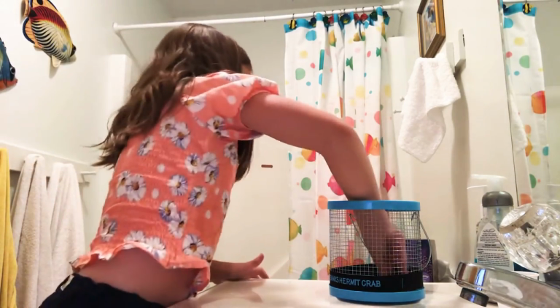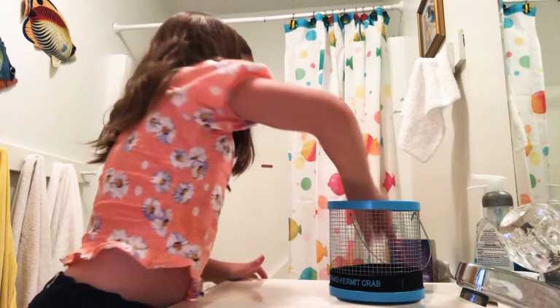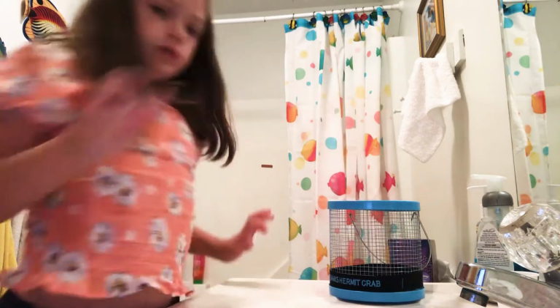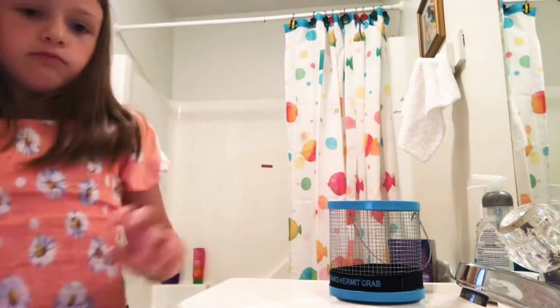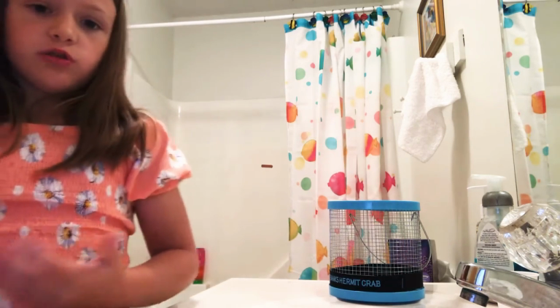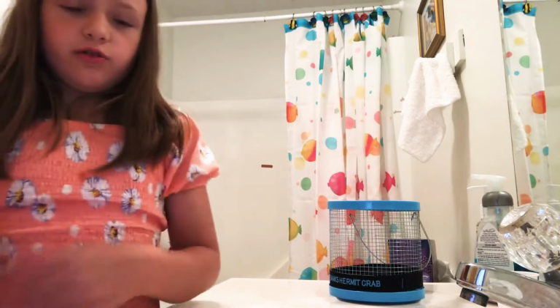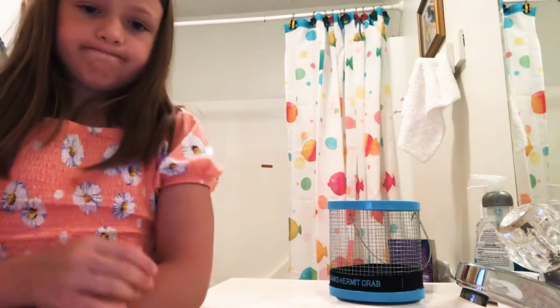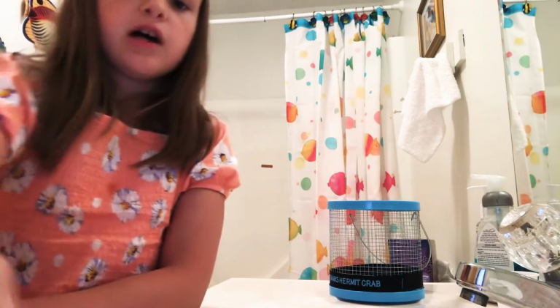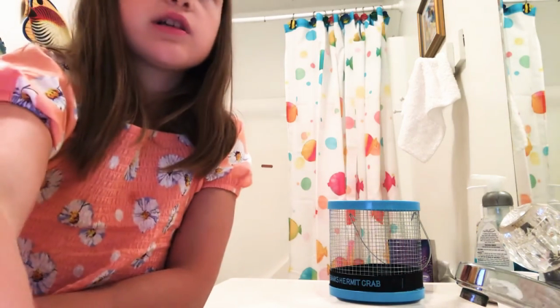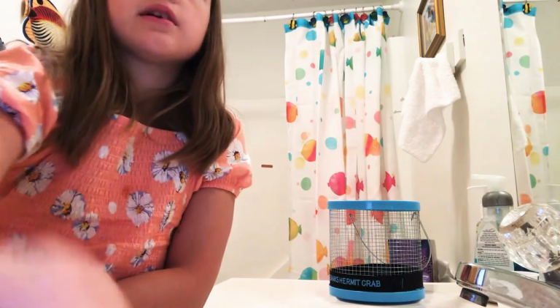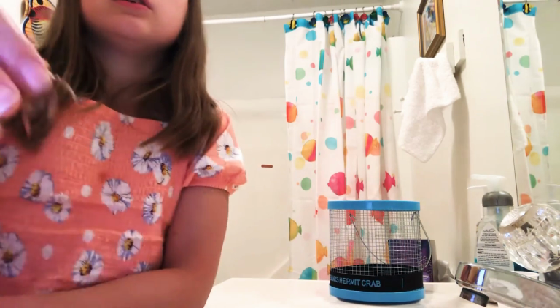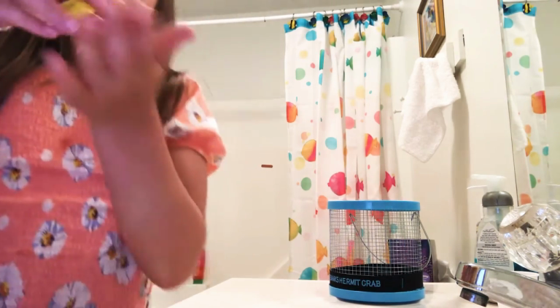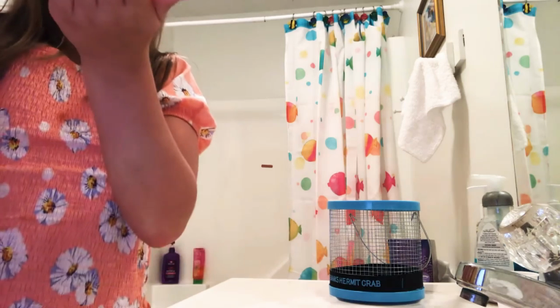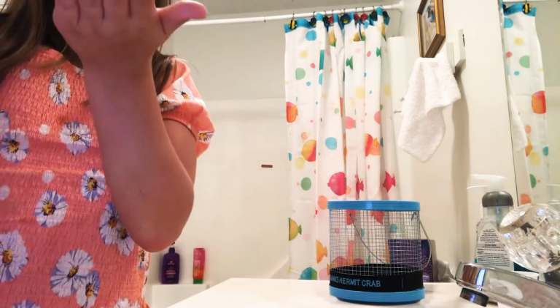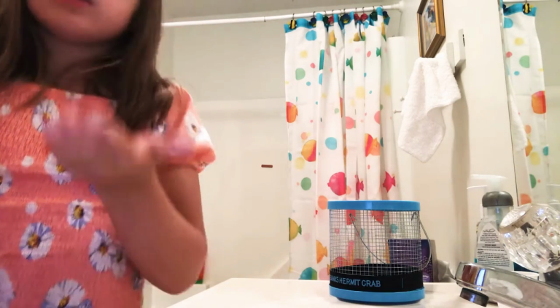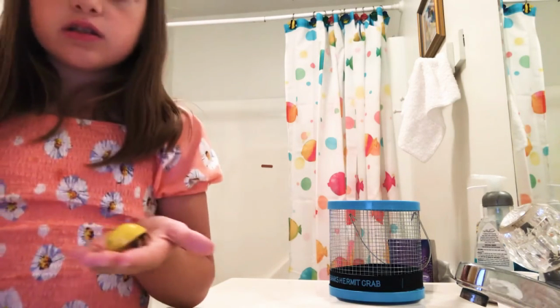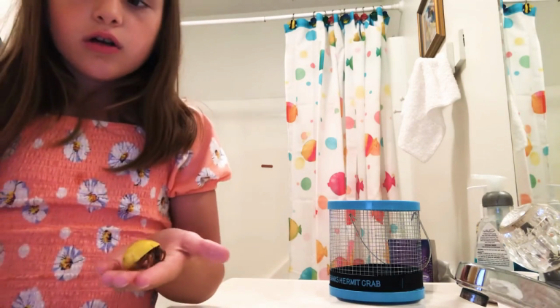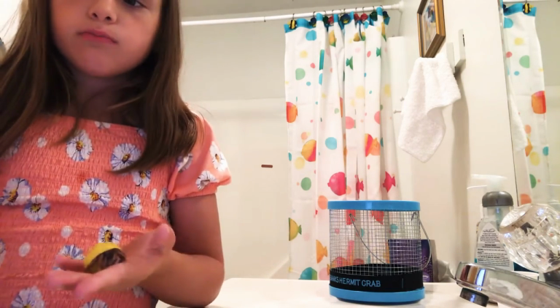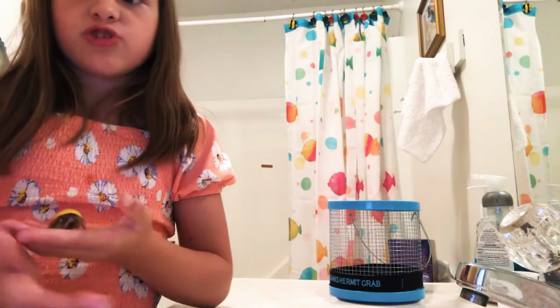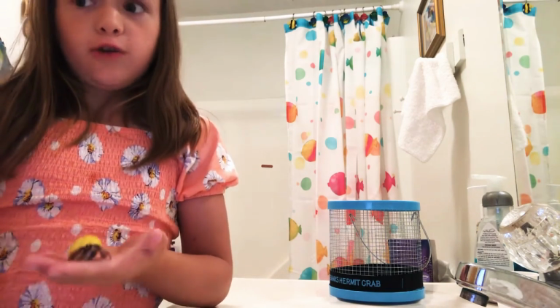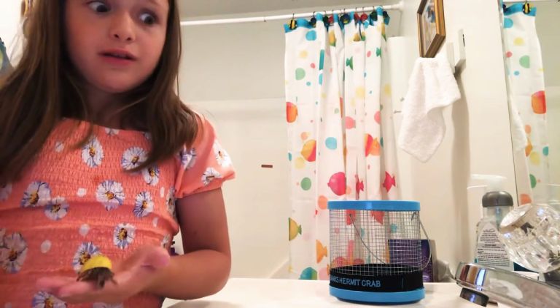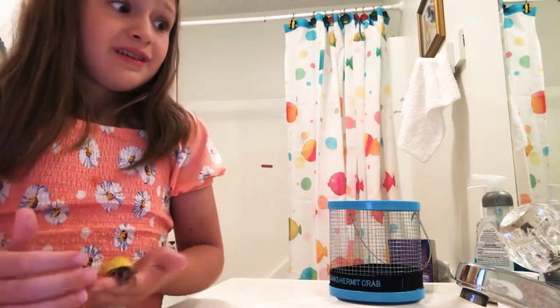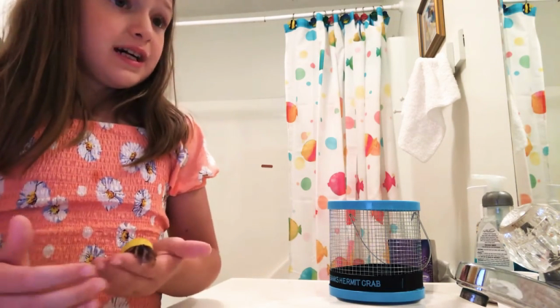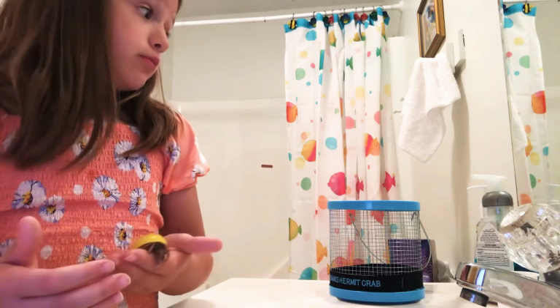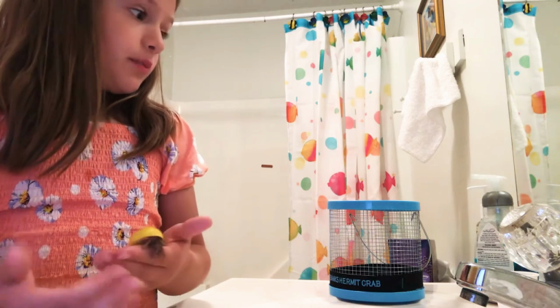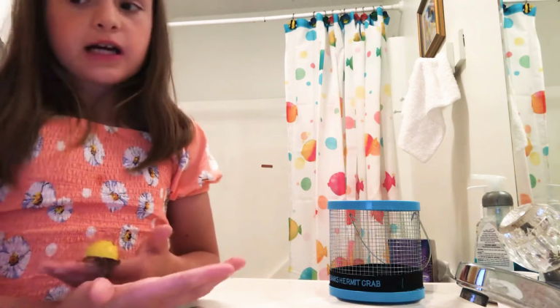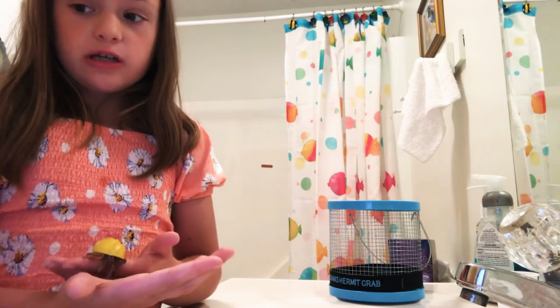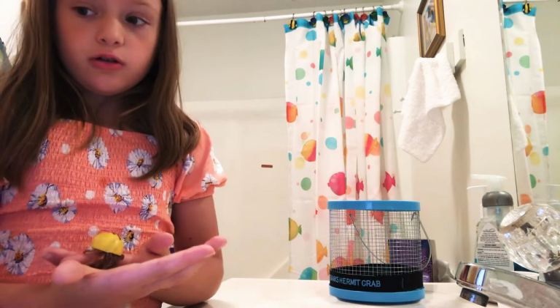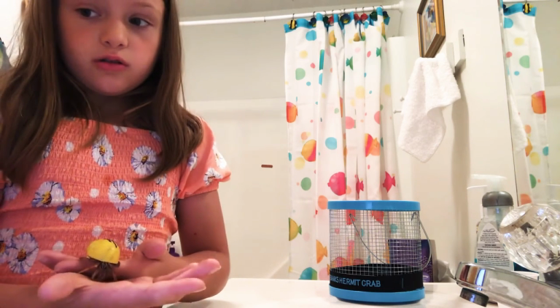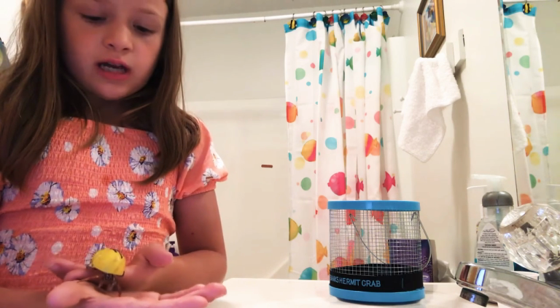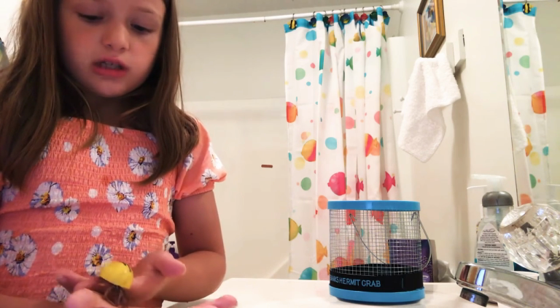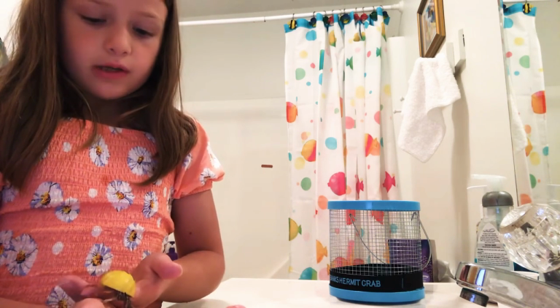I'm going to show you like what they normally do. They love to climb stuff. So if you put them in high places, they'll love it. Make sure they don't fall — that would be a problem. They might crack their shell. They could actually die from it.